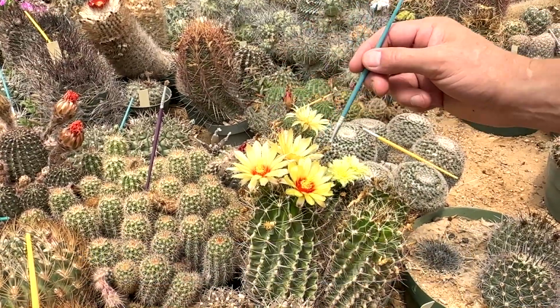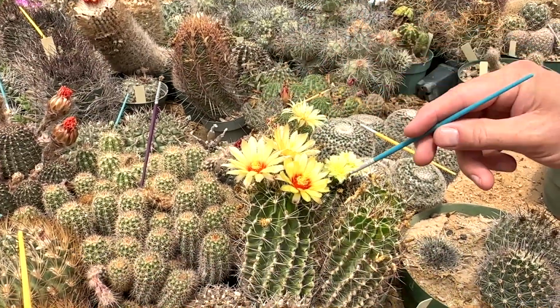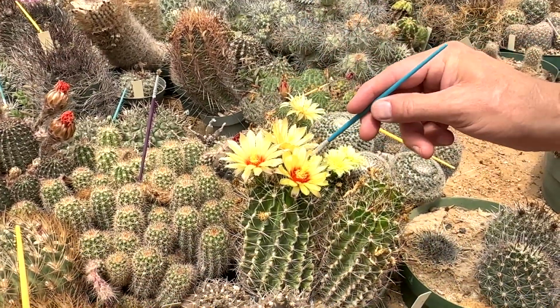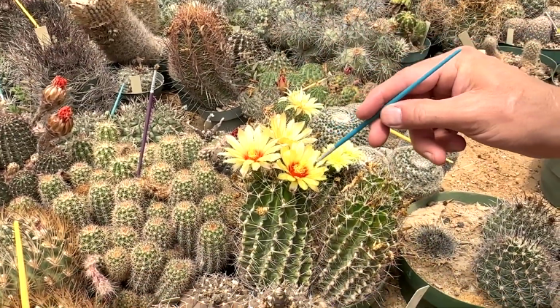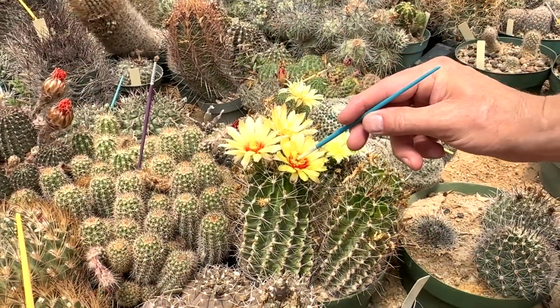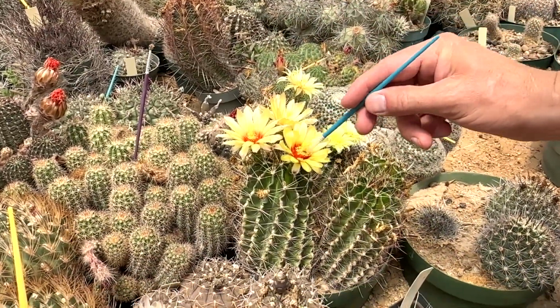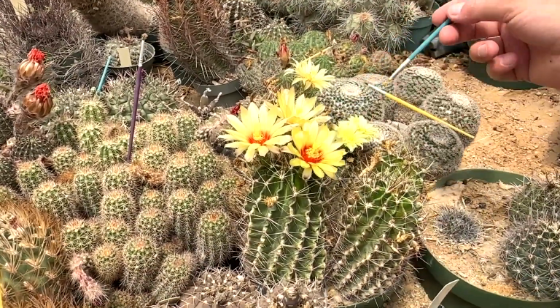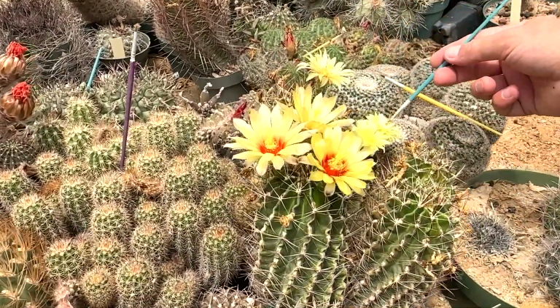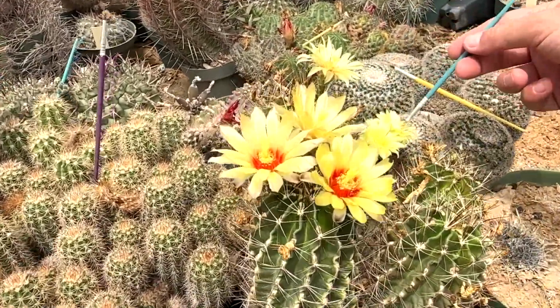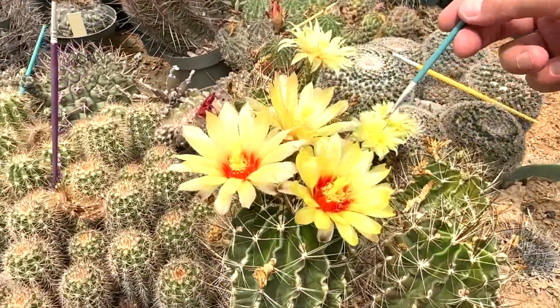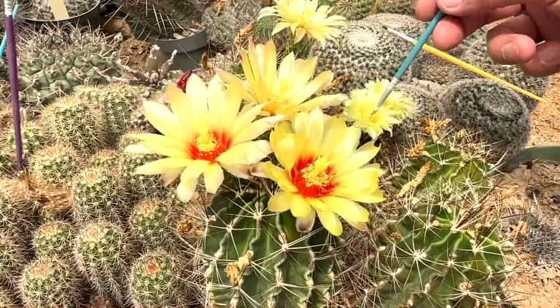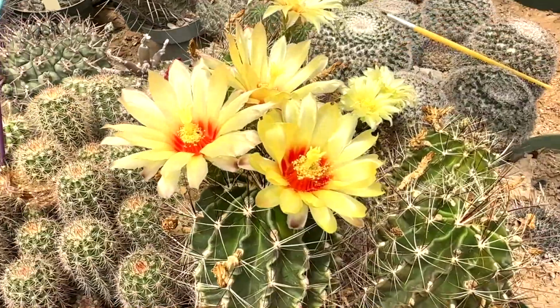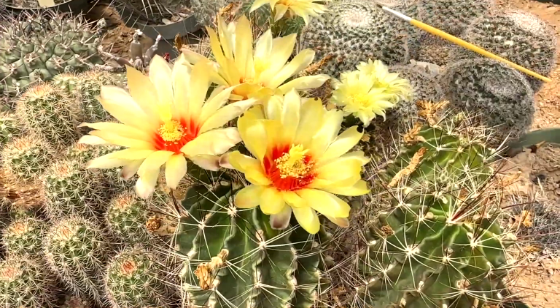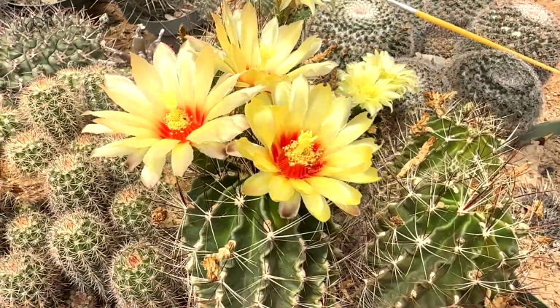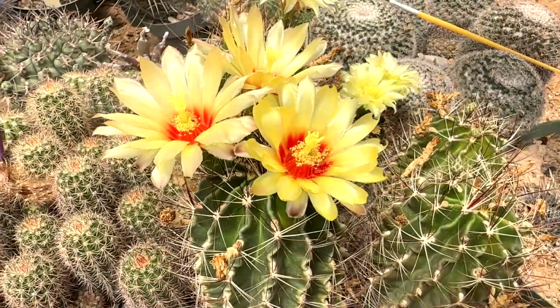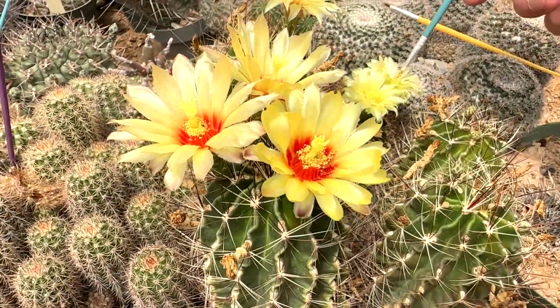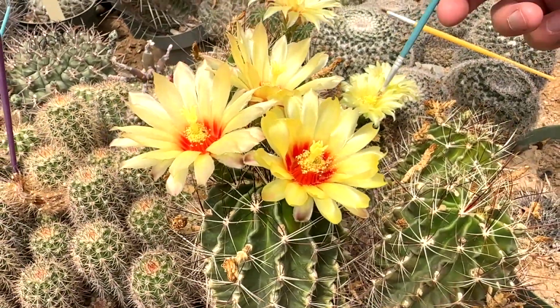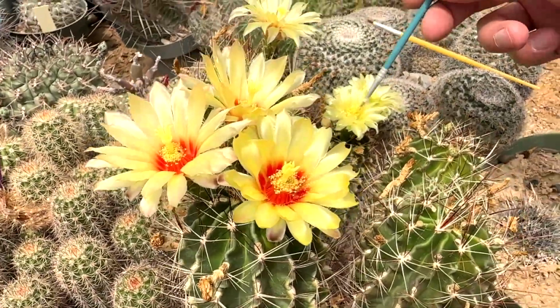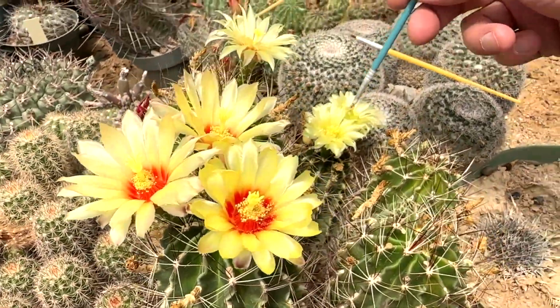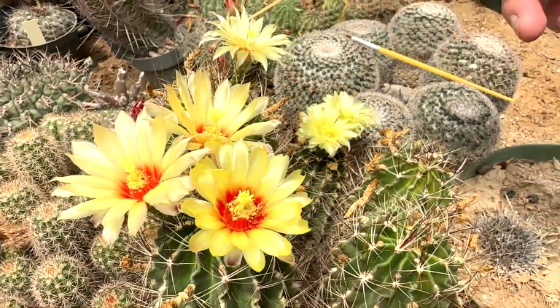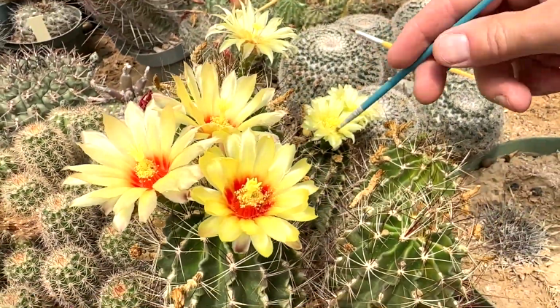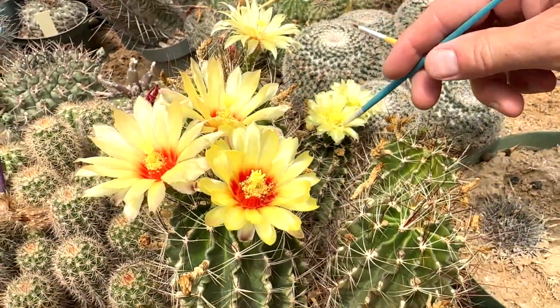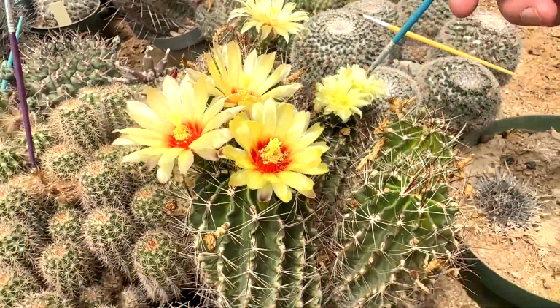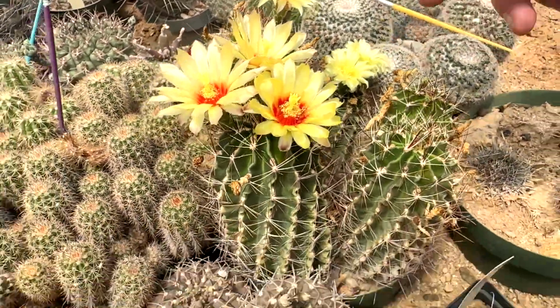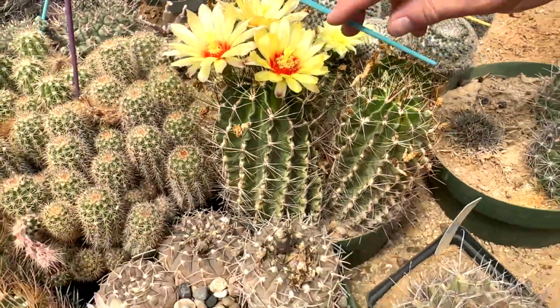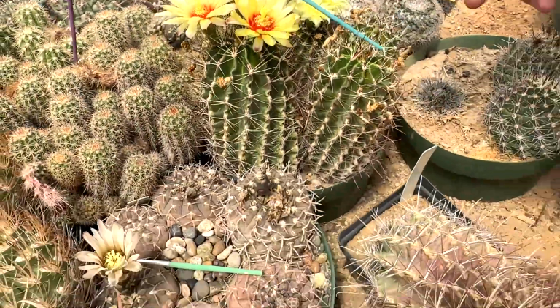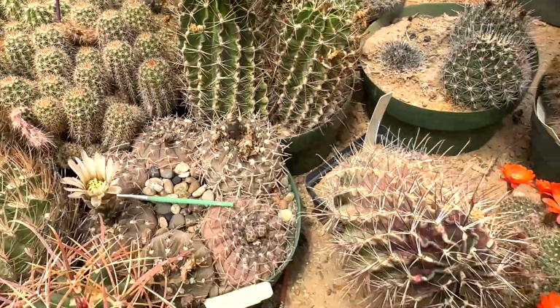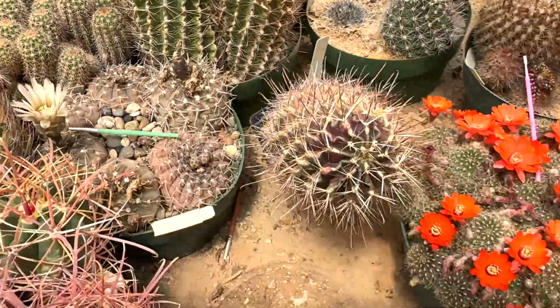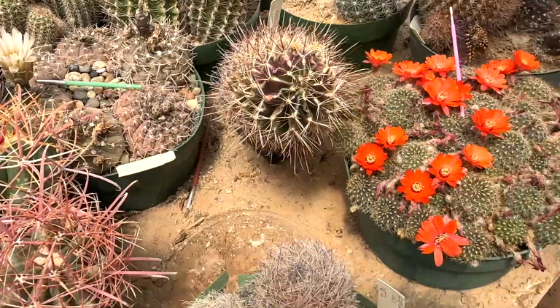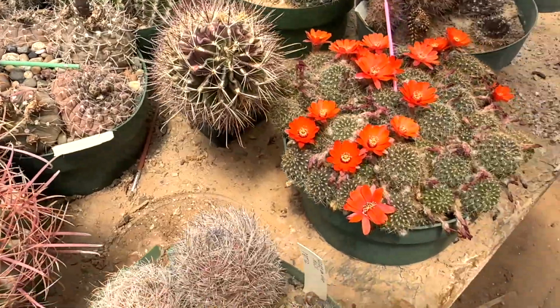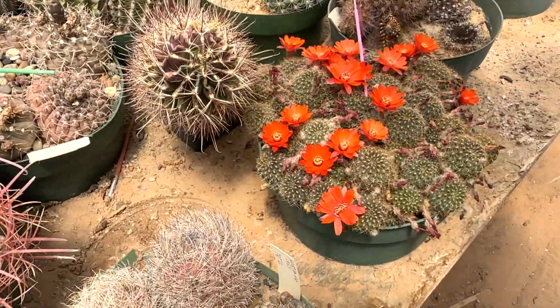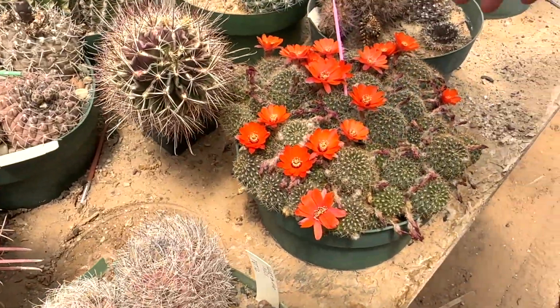It's a nice red center though. That one that's just yellow — that's a Rebutia.